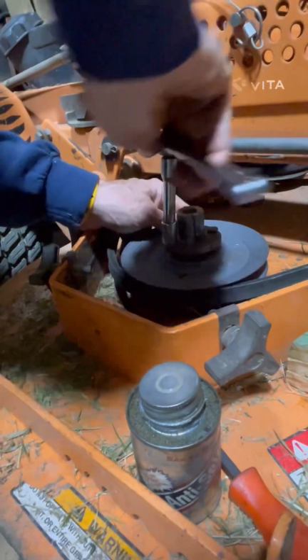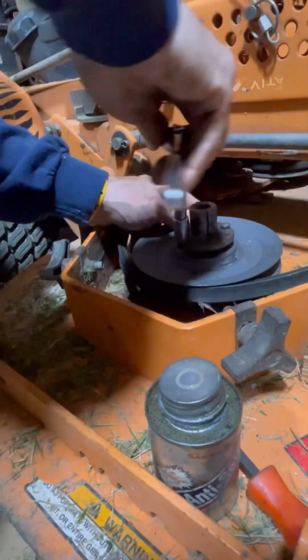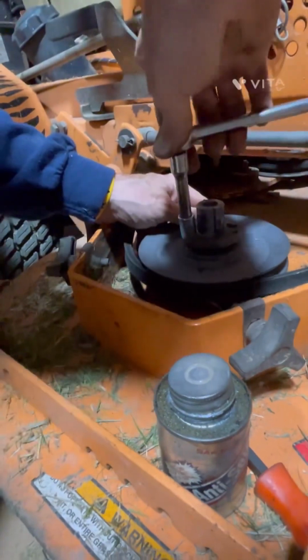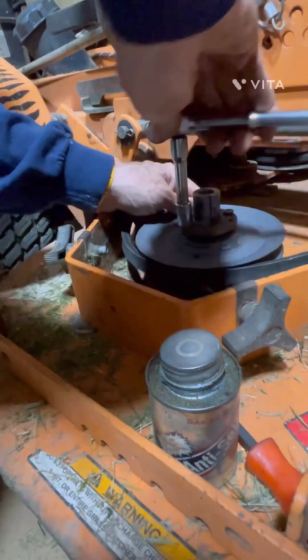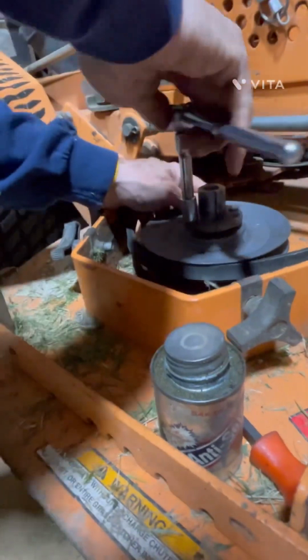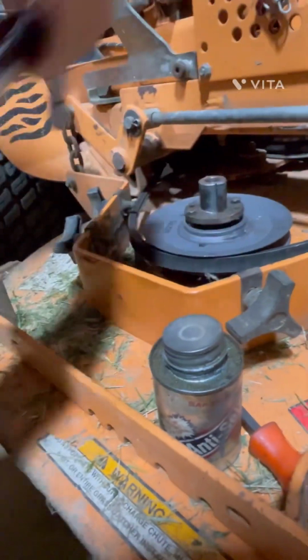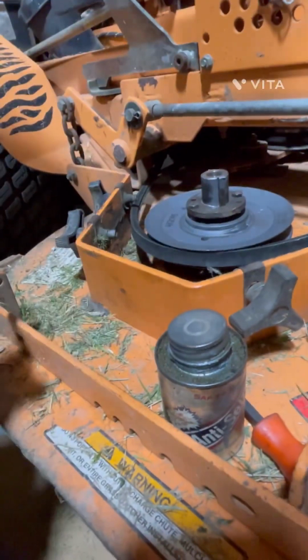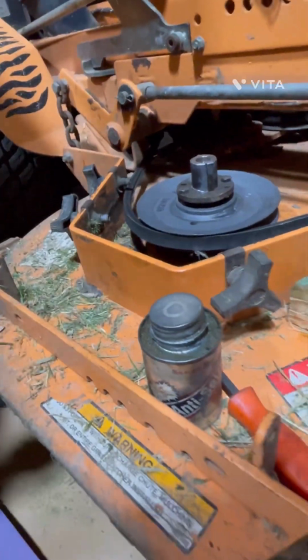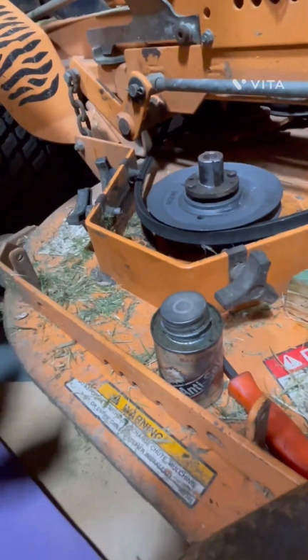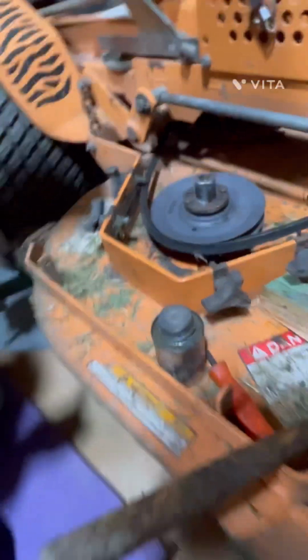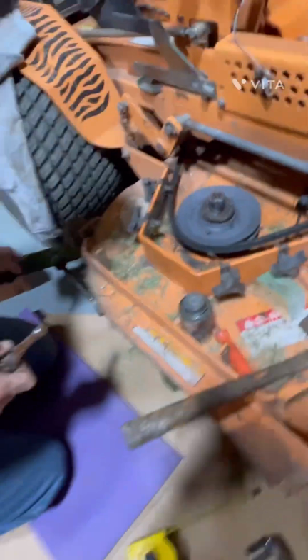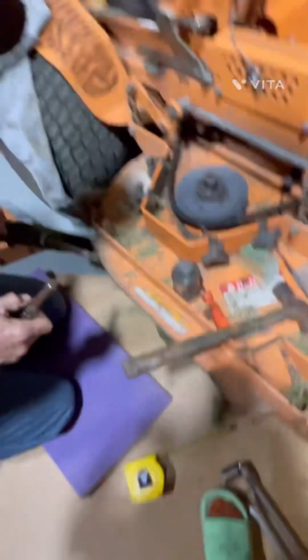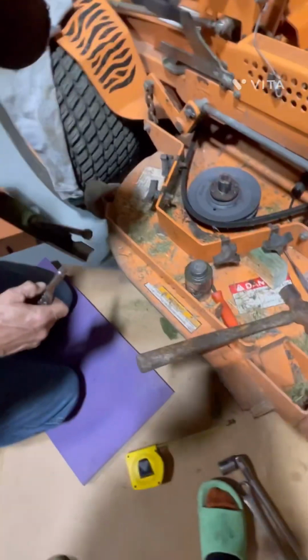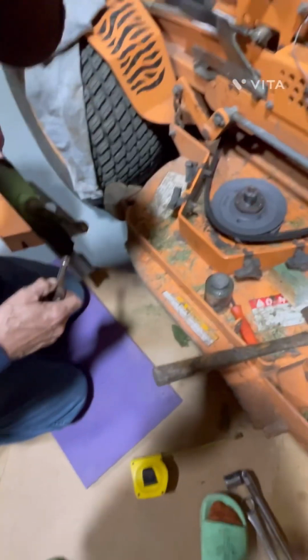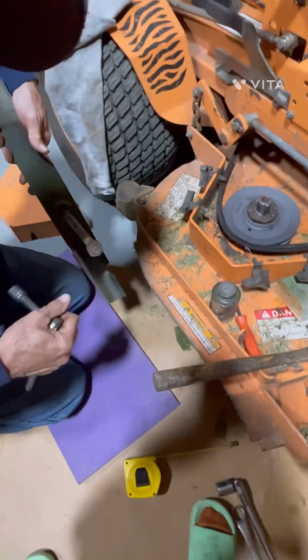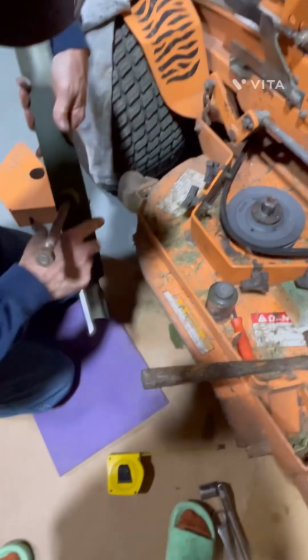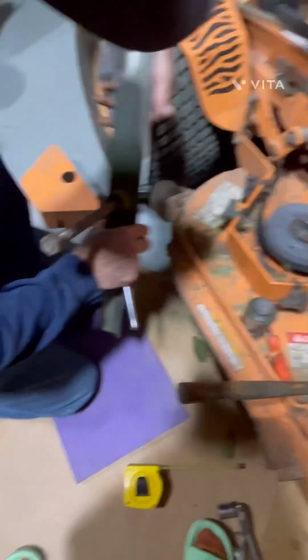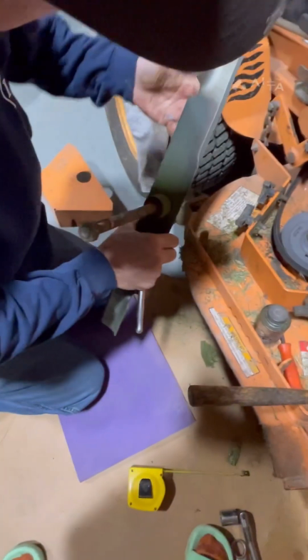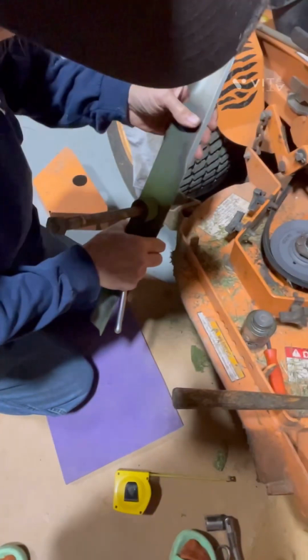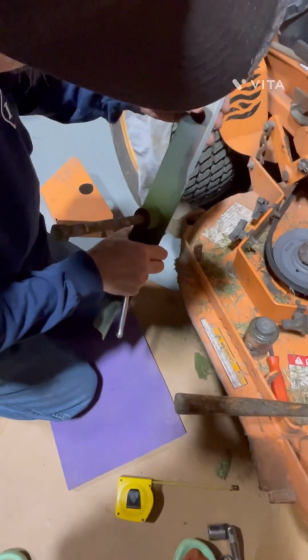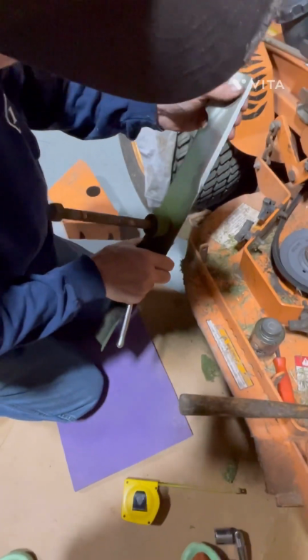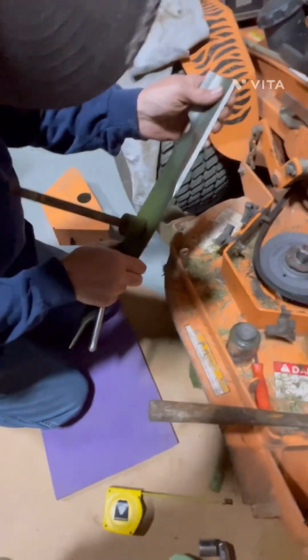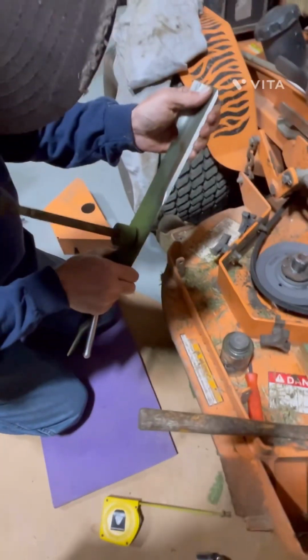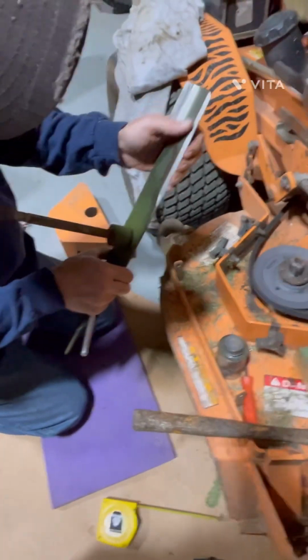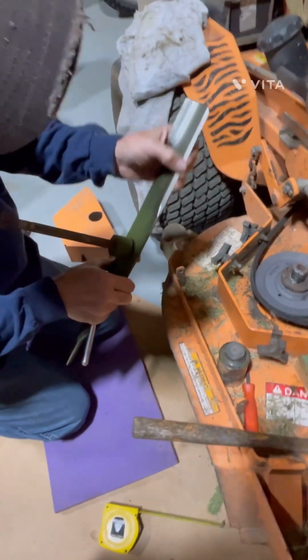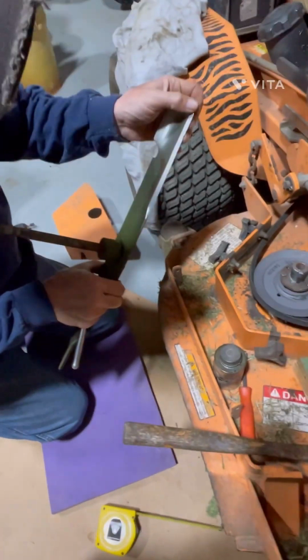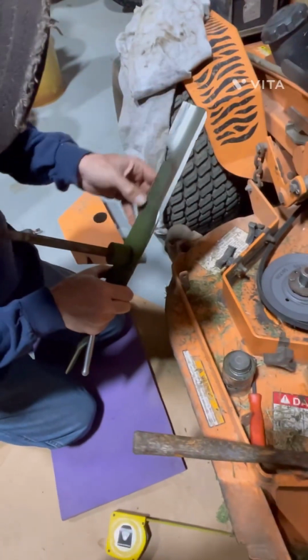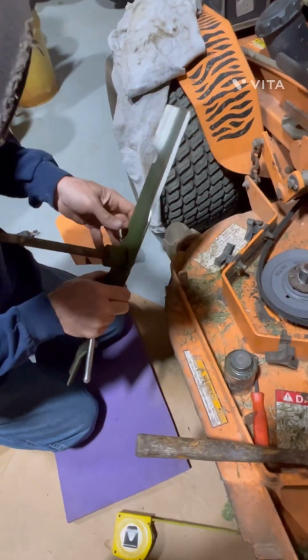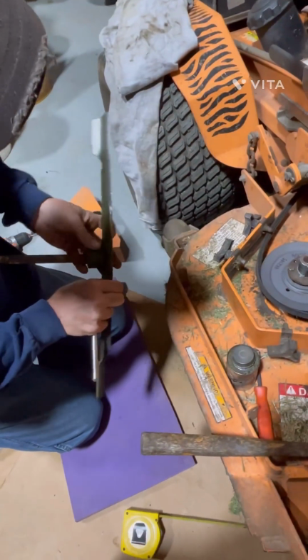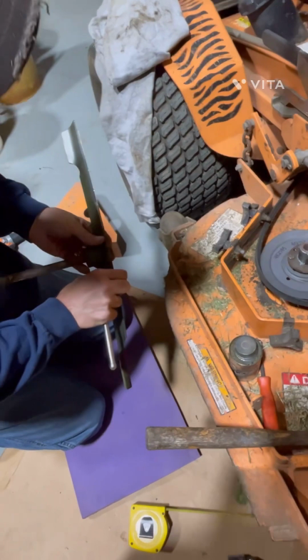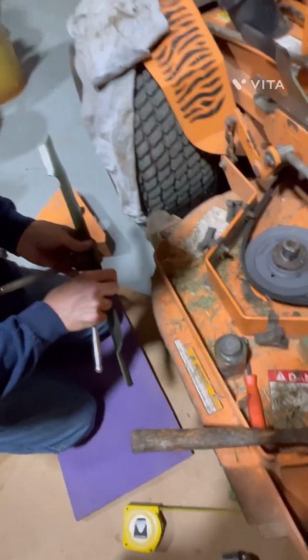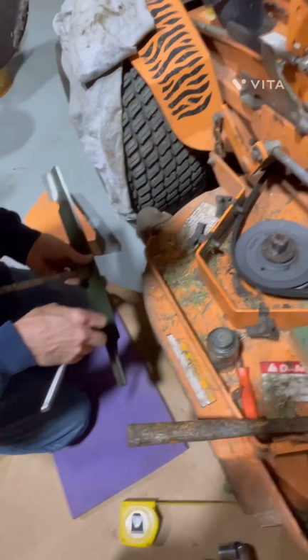While you've got your blades off to replace the spindle, that's a good time to touch them up — see if they're sharp. You might want to touch them up just a little bit with the grinder while you have them off.